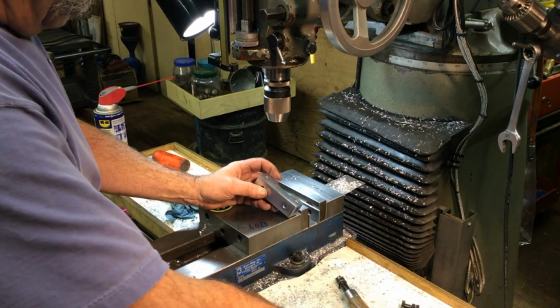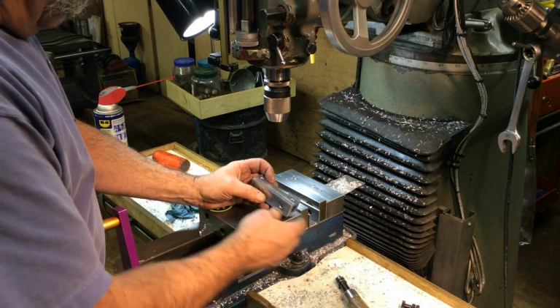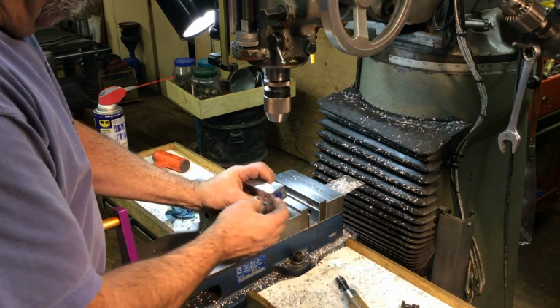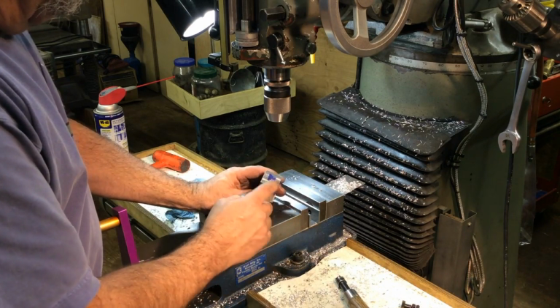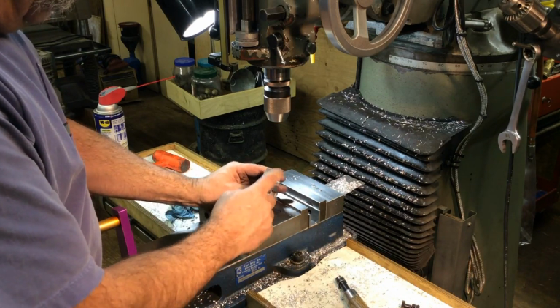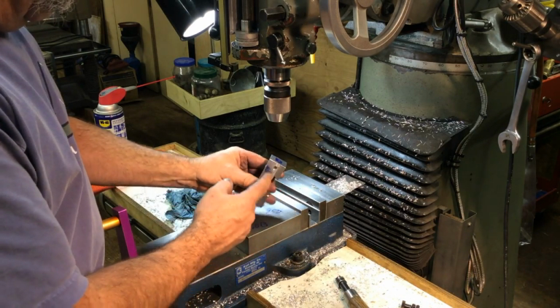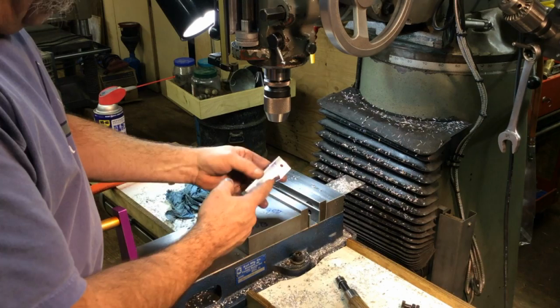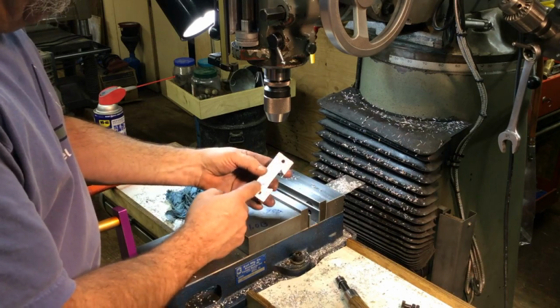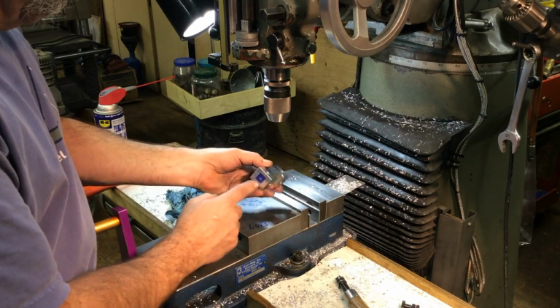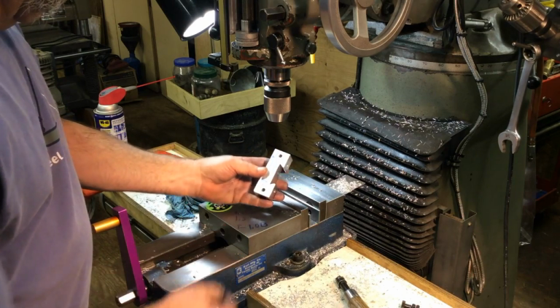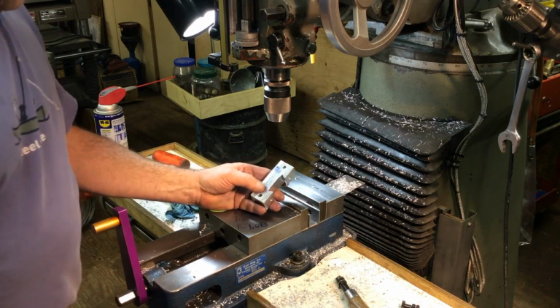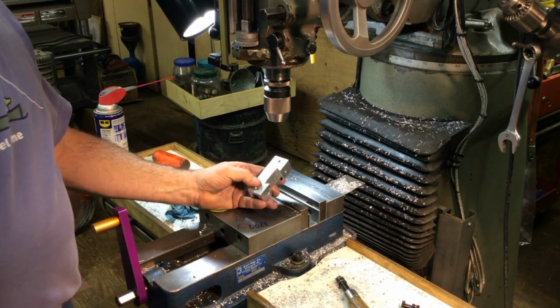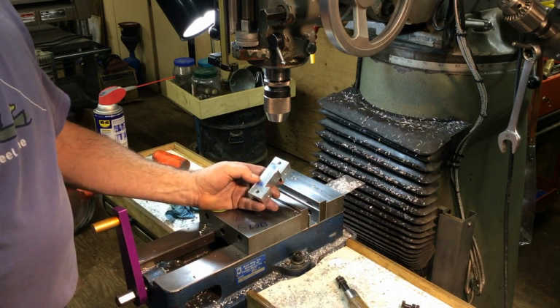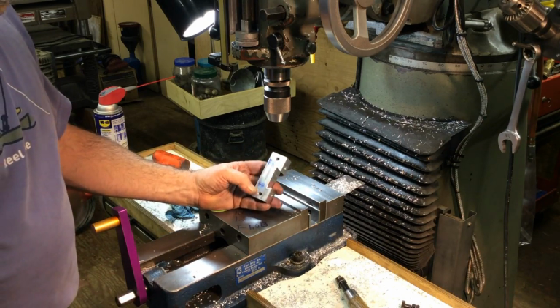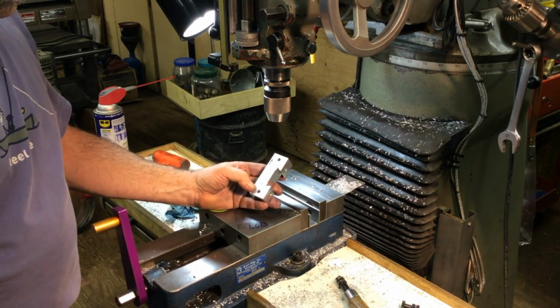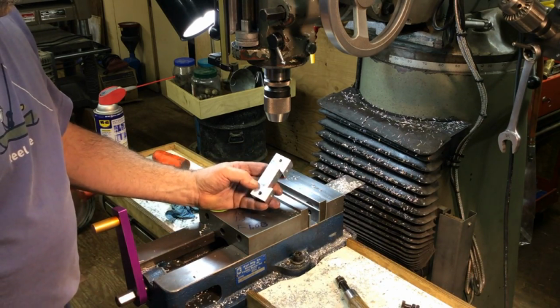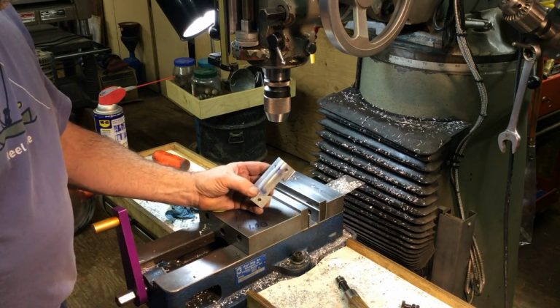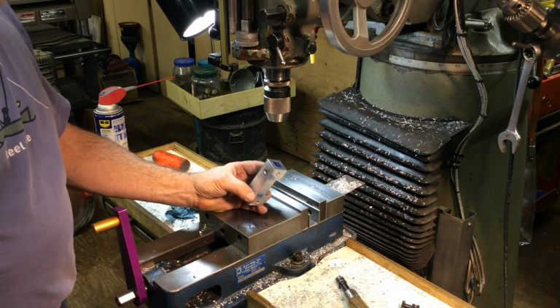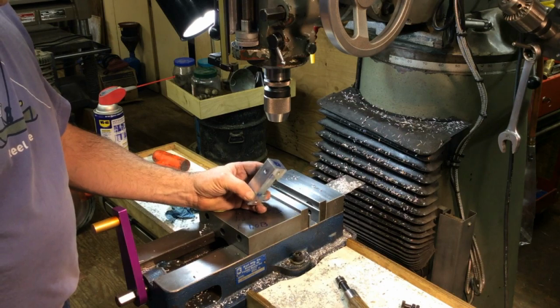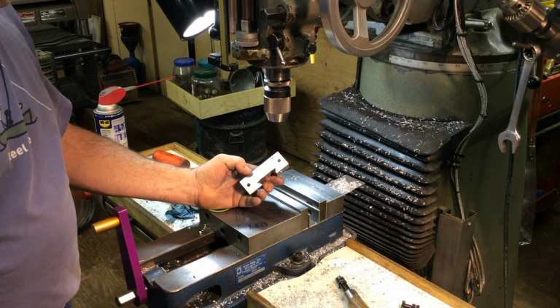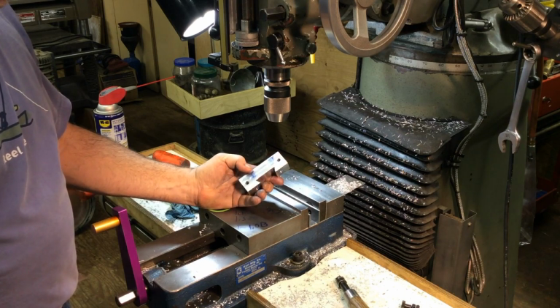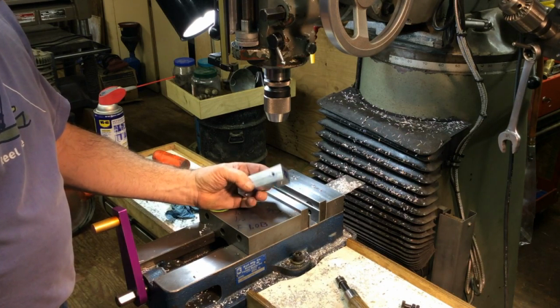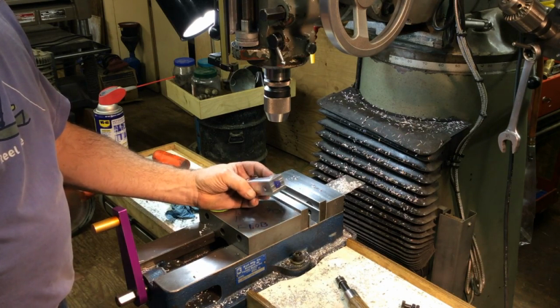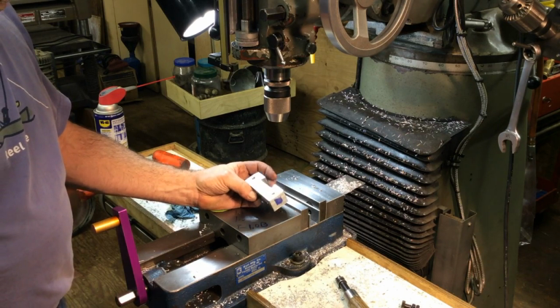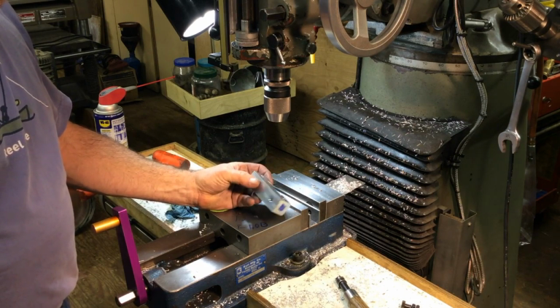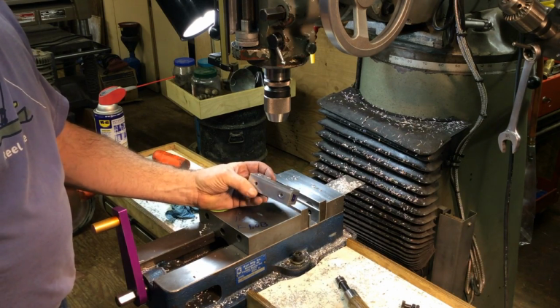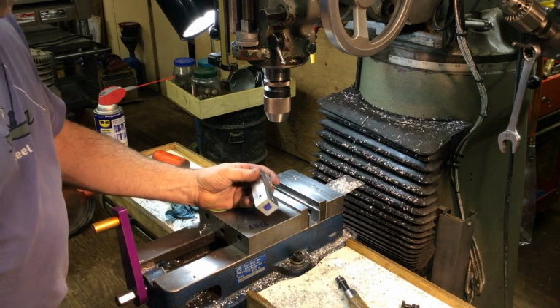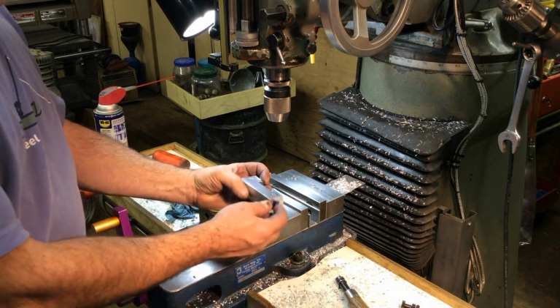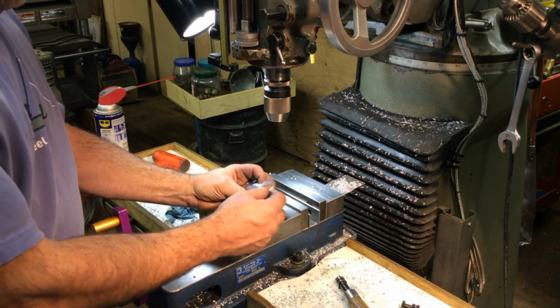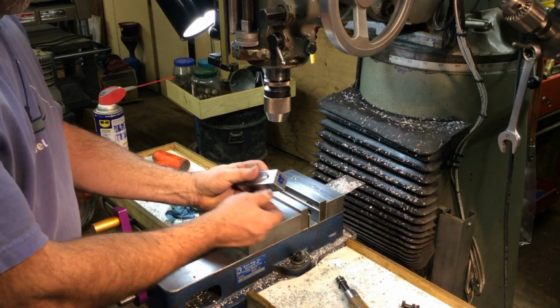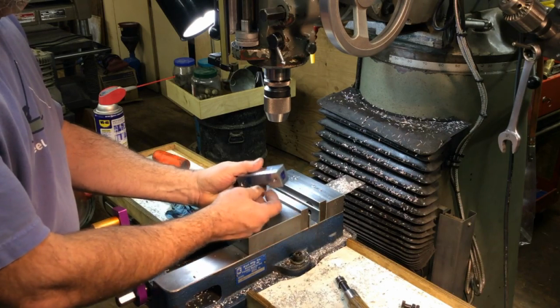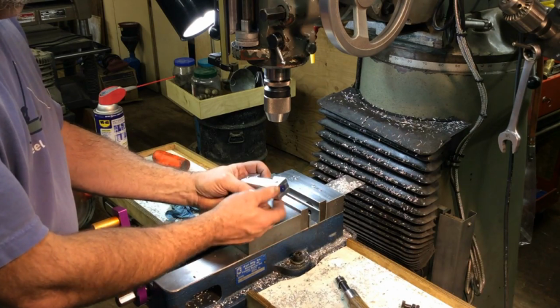So then we're going to put thumb screws in on the end and on the bottom, and we'll be all set. I'll make a couple of thumb screws up so you can just kind of move them around.